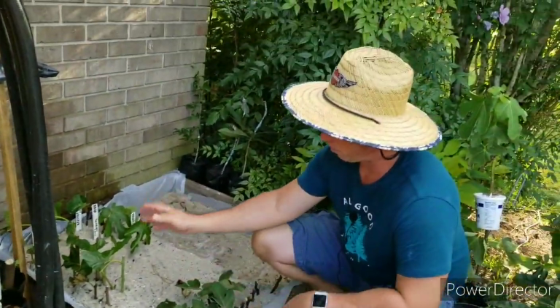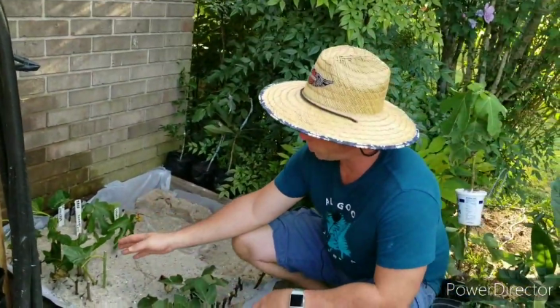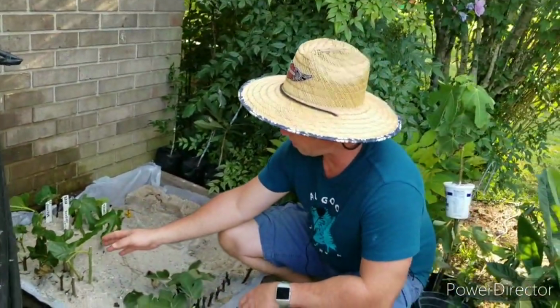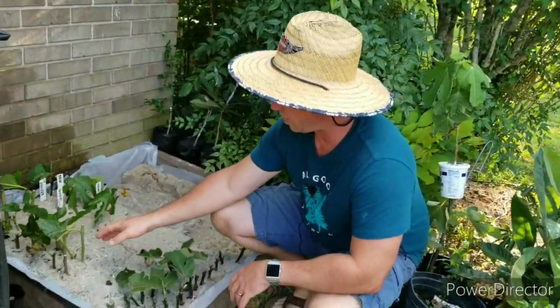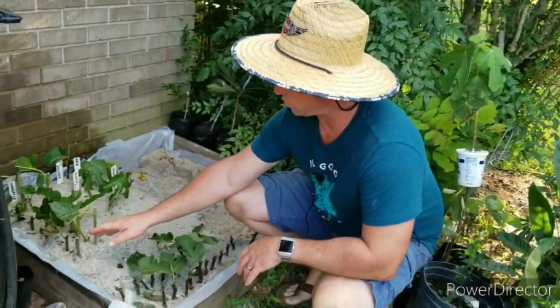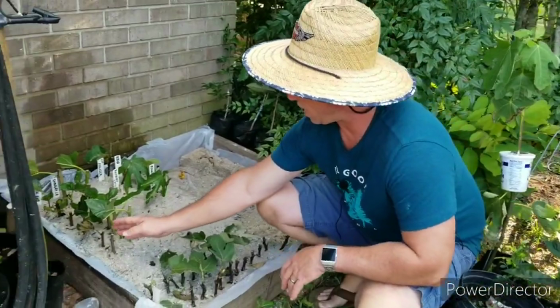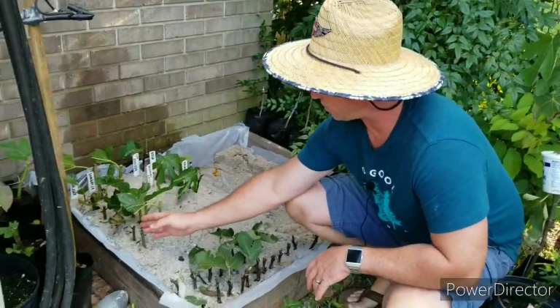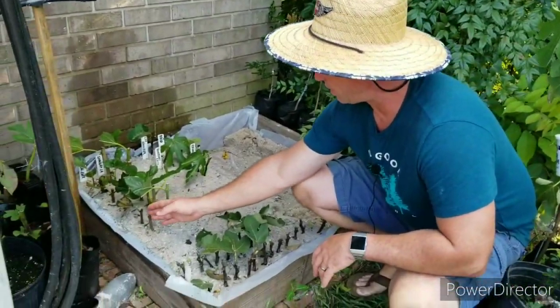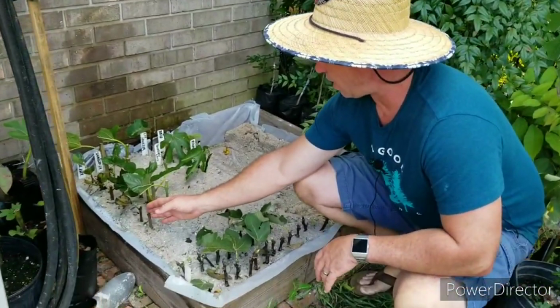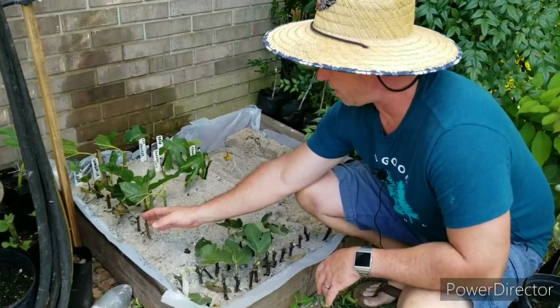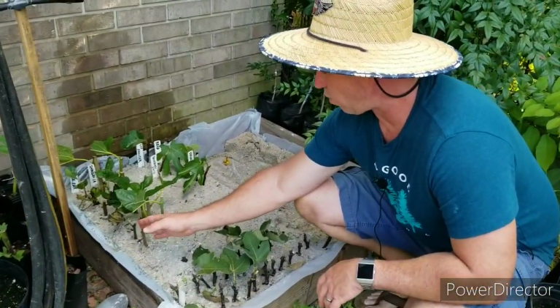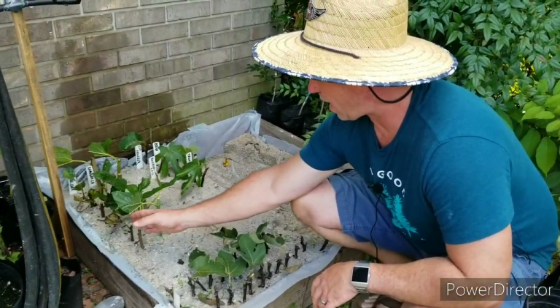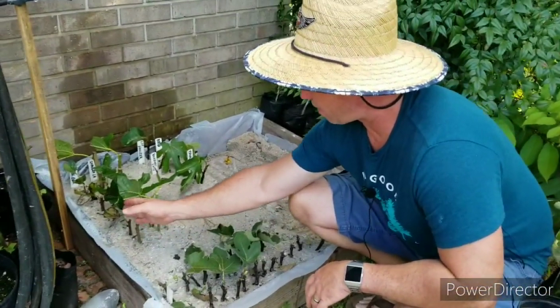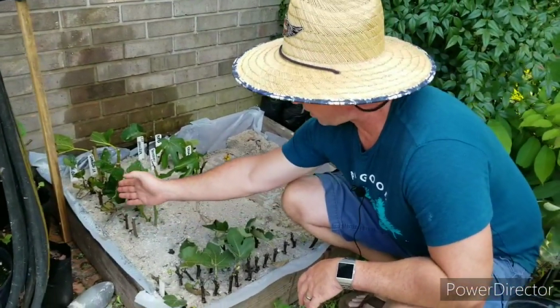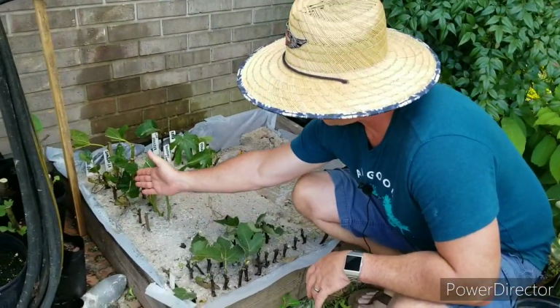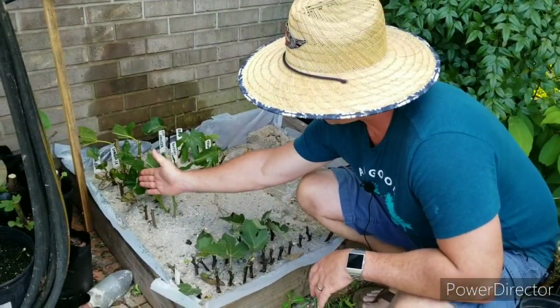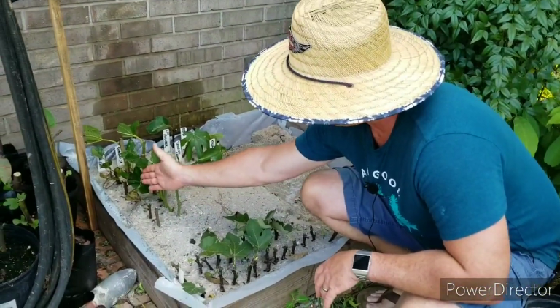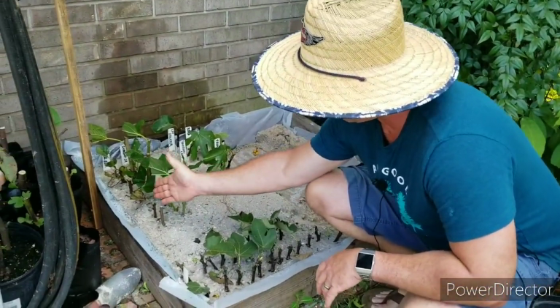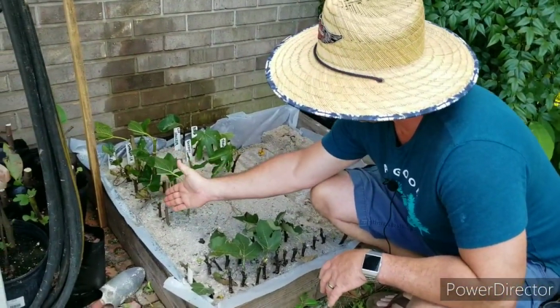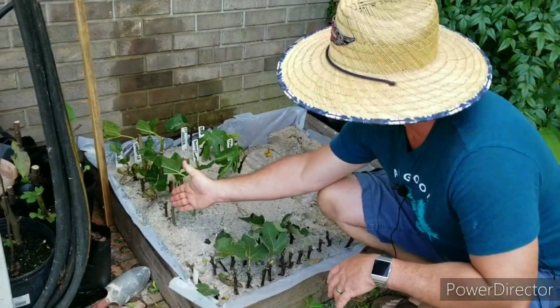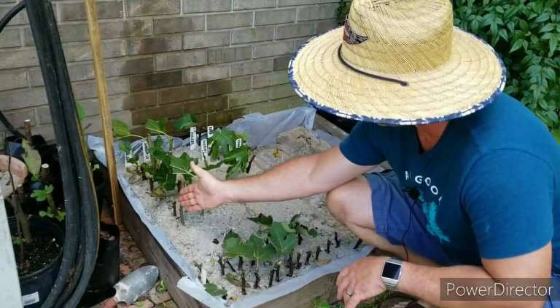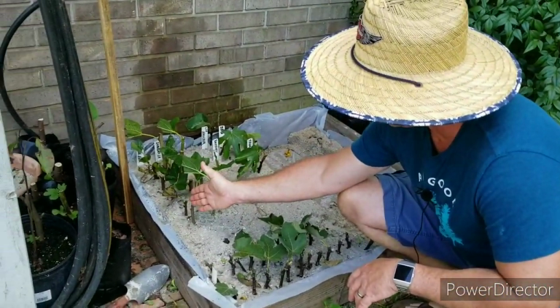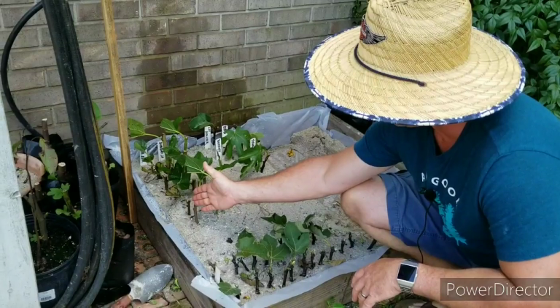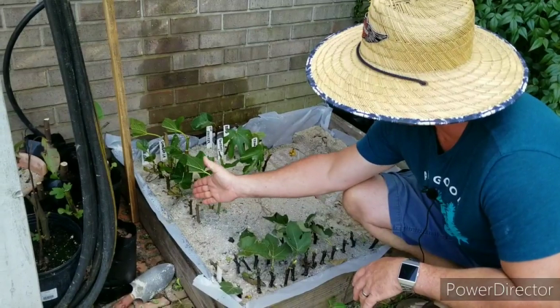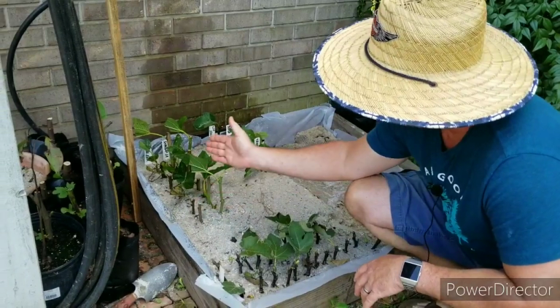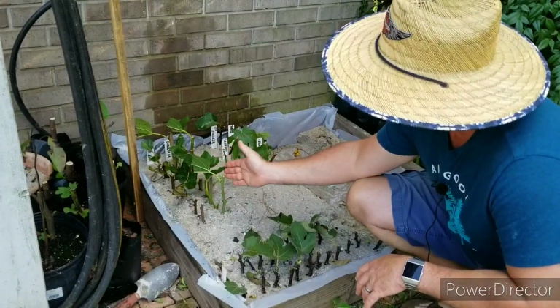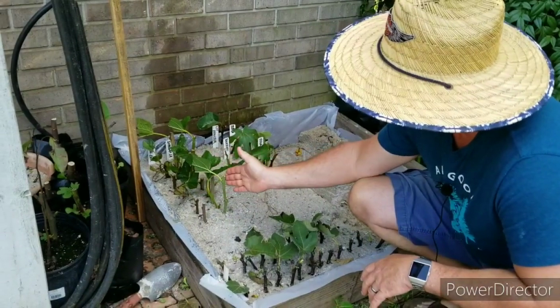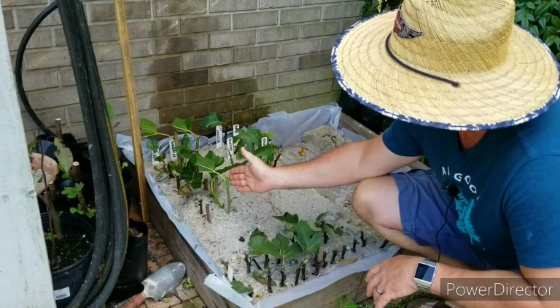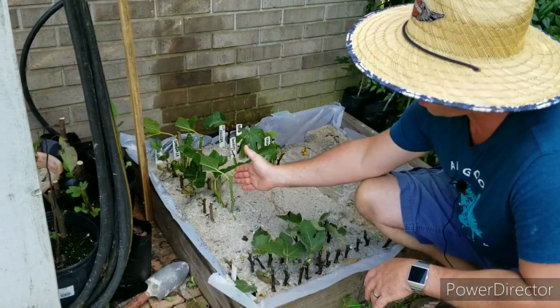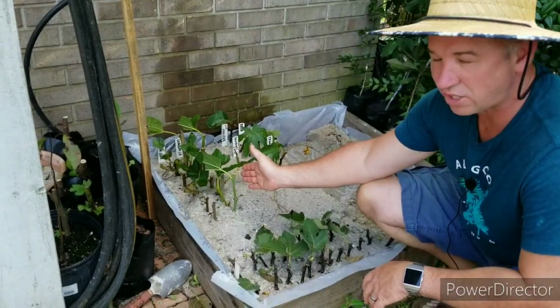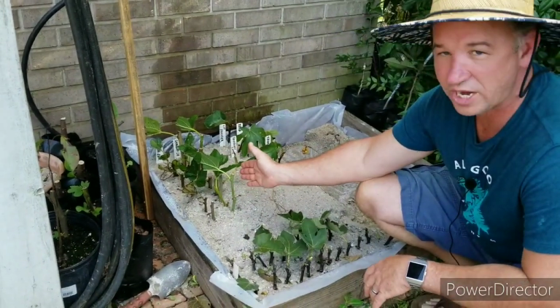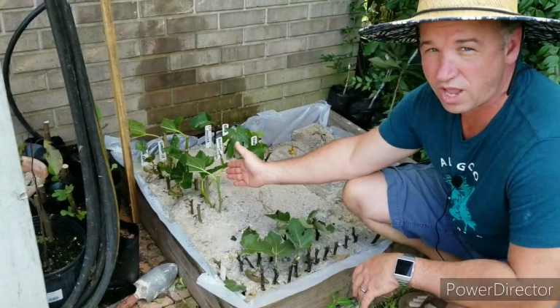Over here we have some Illinois everbearing mulberry cuttings that are stuck in this row, and this row right here is our Shangri-La.